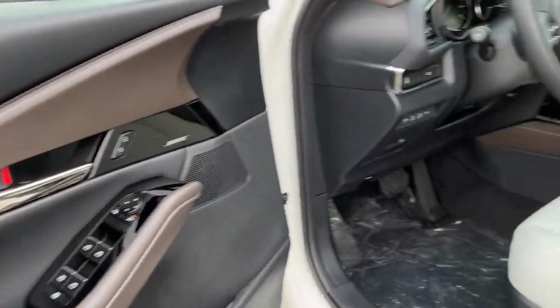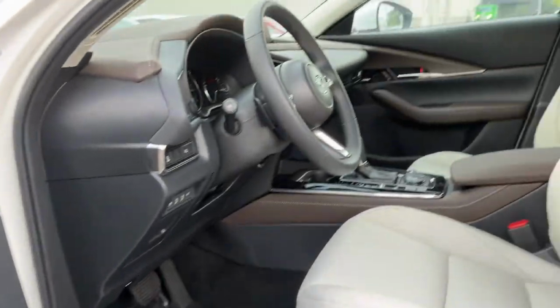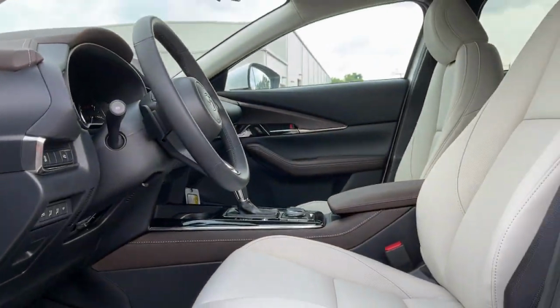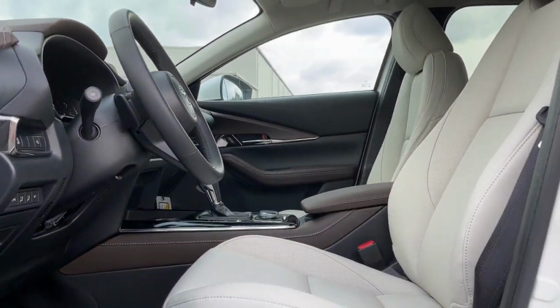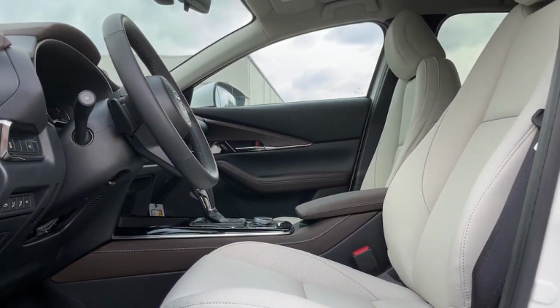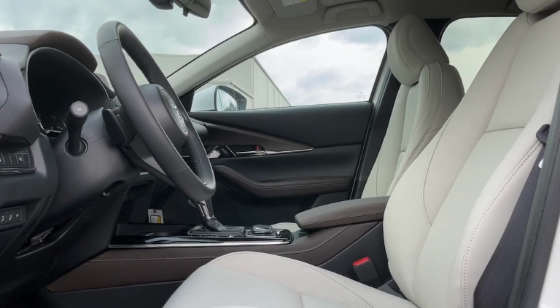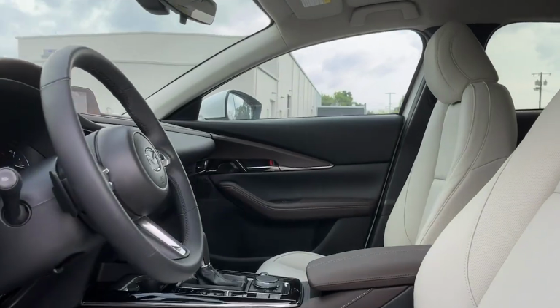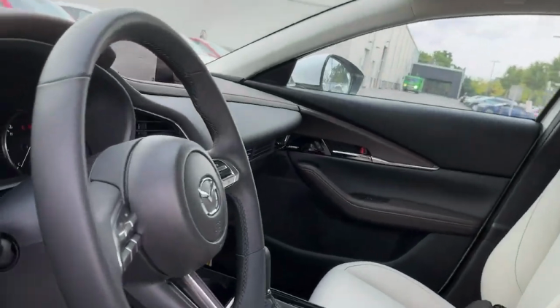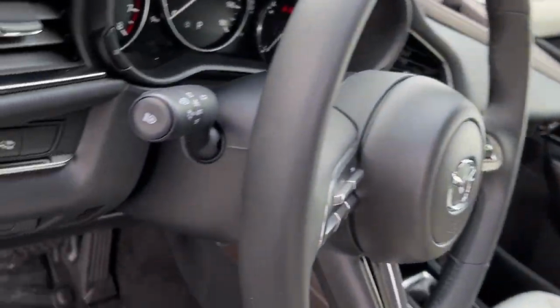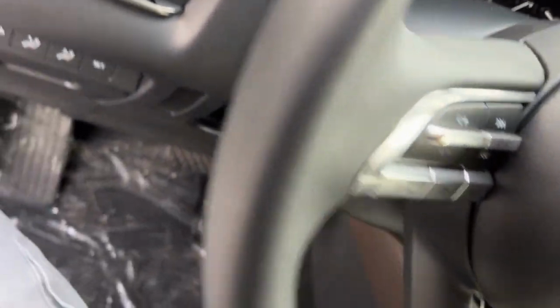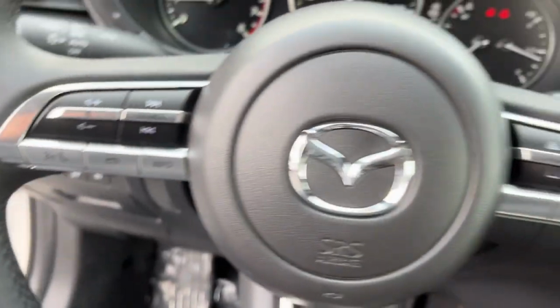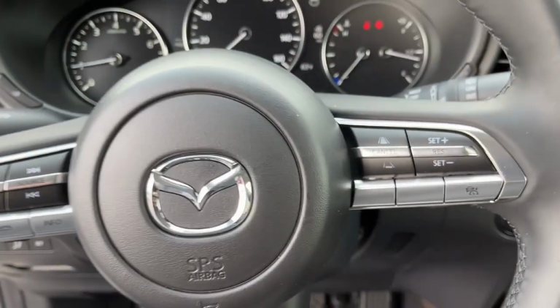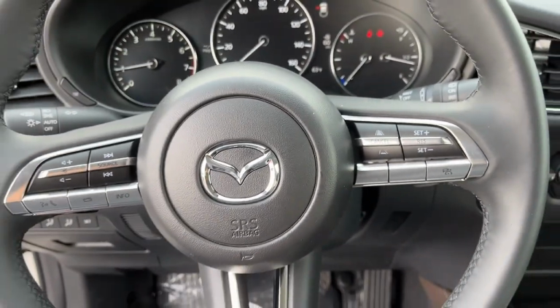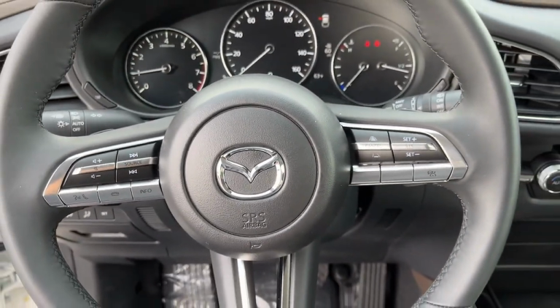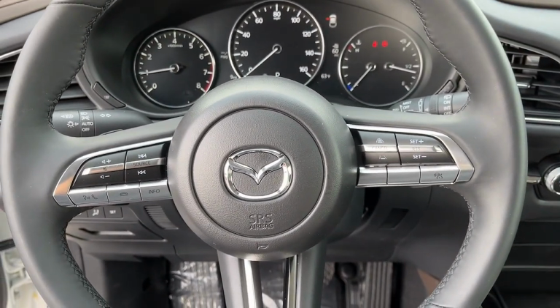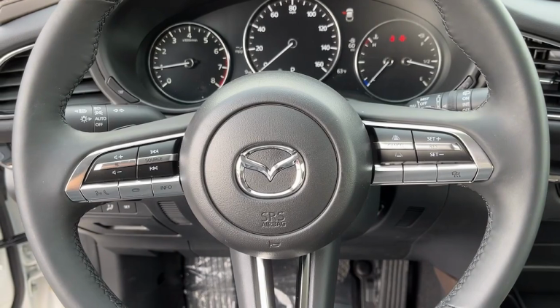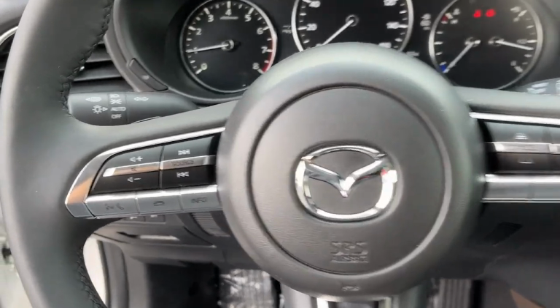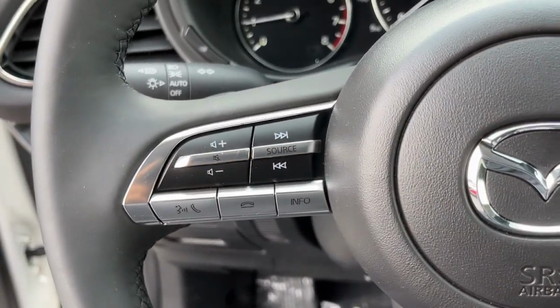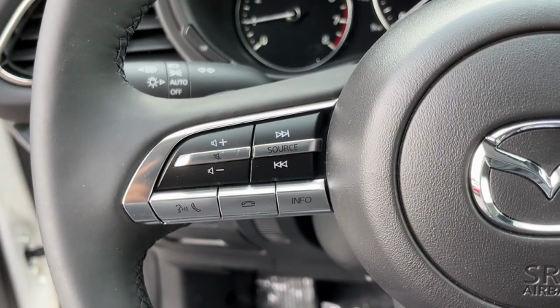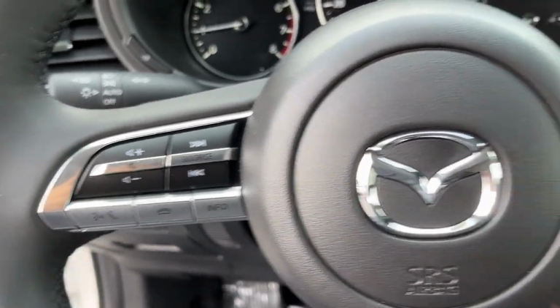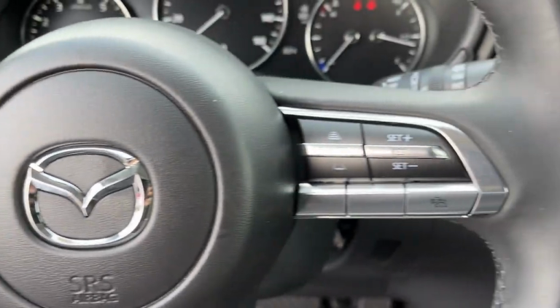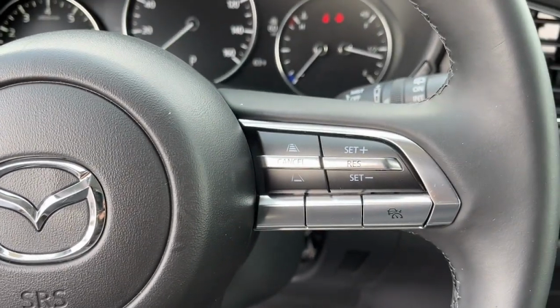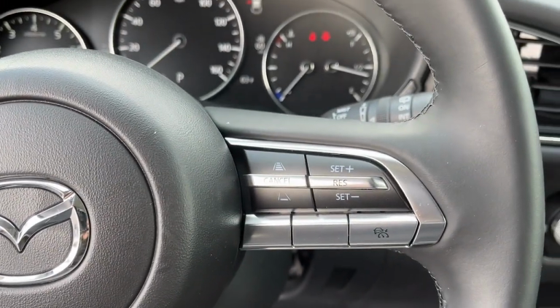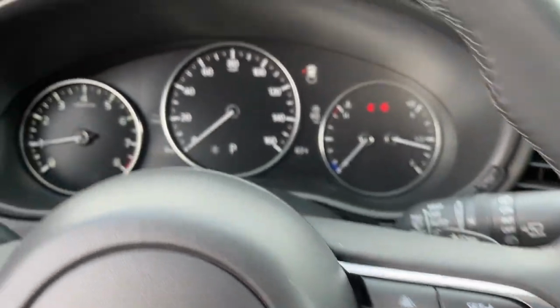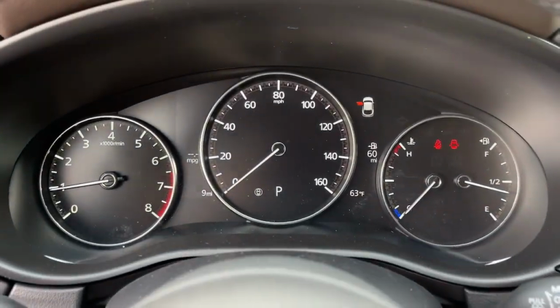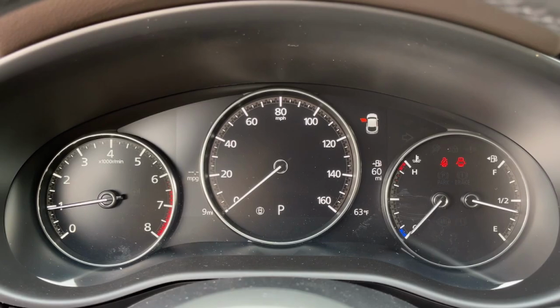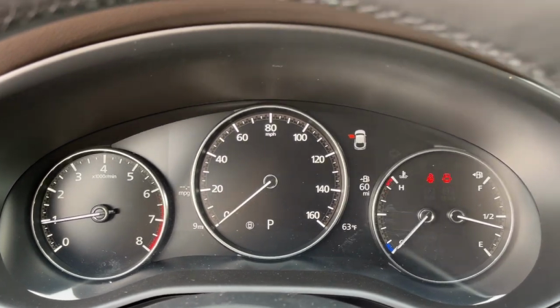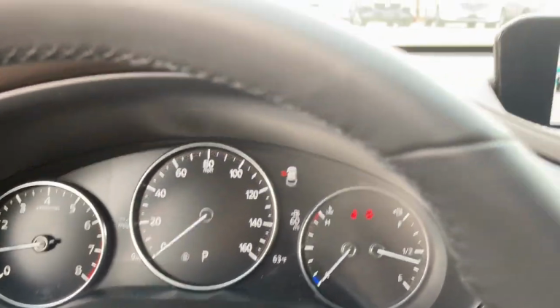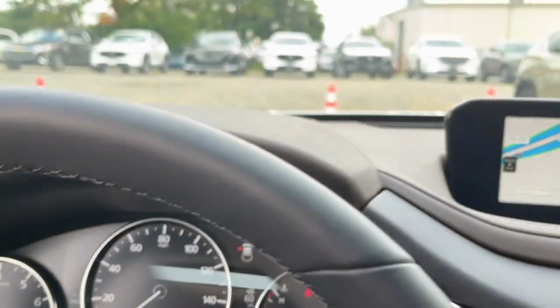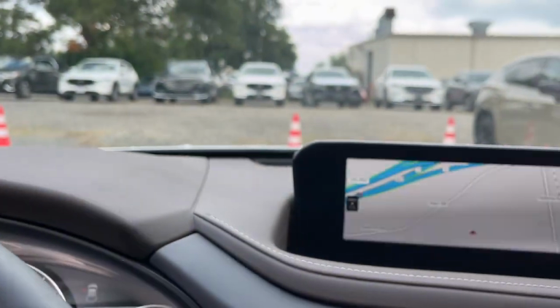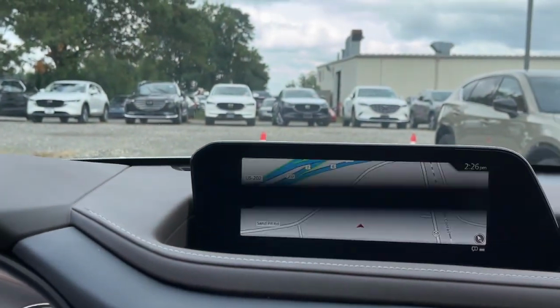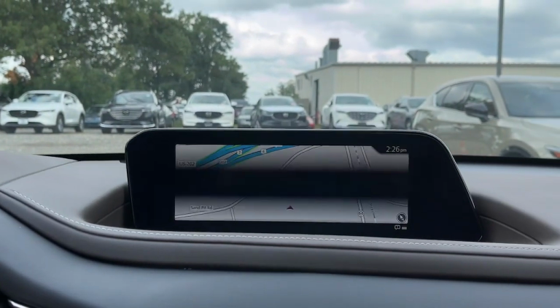These are just some of the great options this vehicle comes with: navigation system, keyless entry, sunroof, alarm, heated front seat, dual zone AC, stability control, leather steering wheel, rear spoiler, and intermittent wipers.